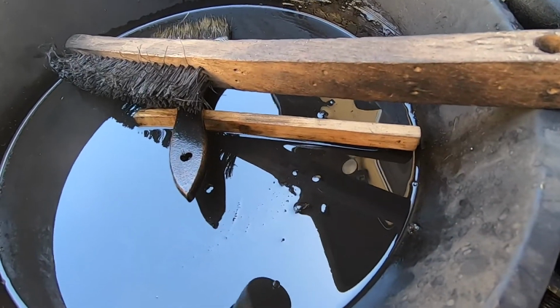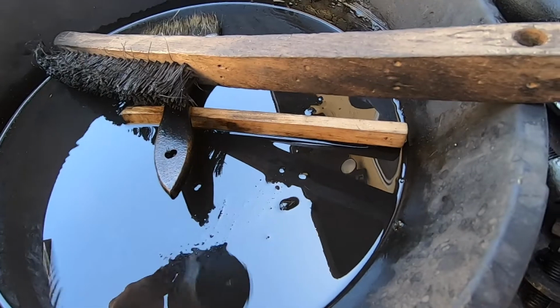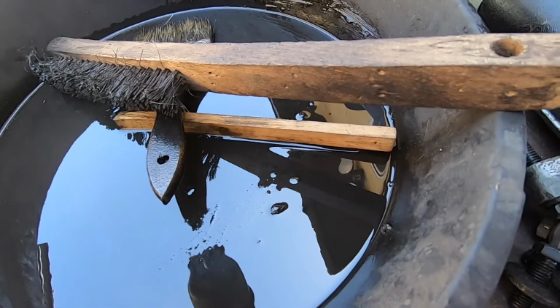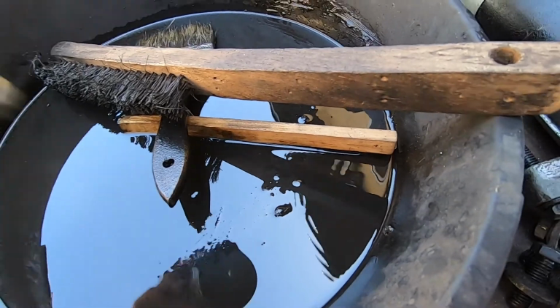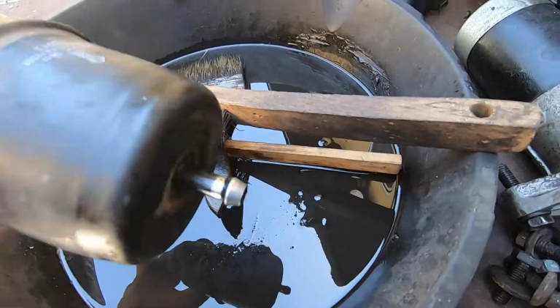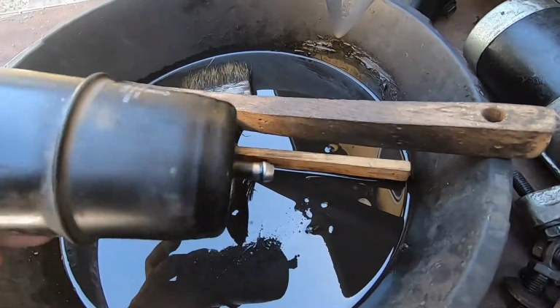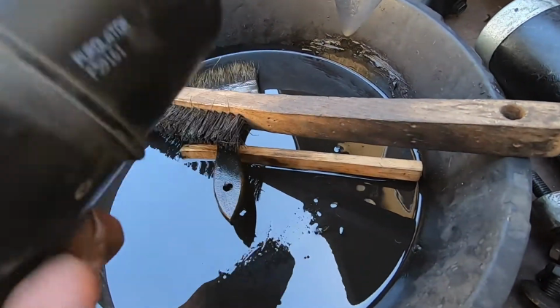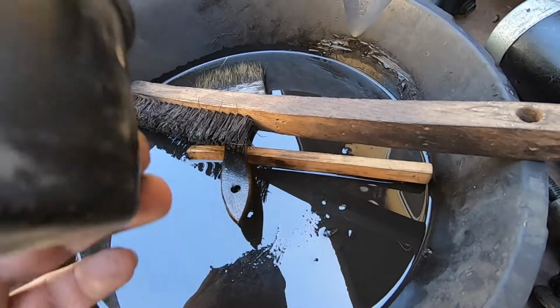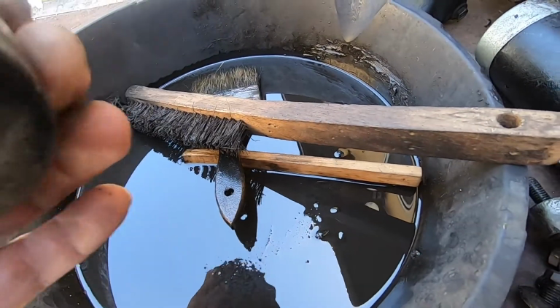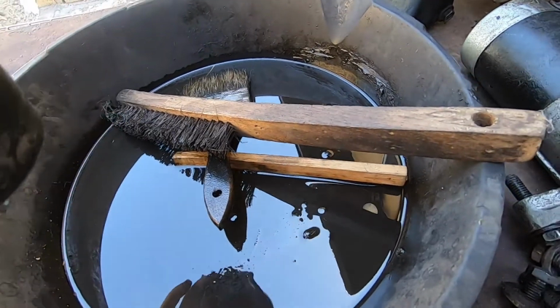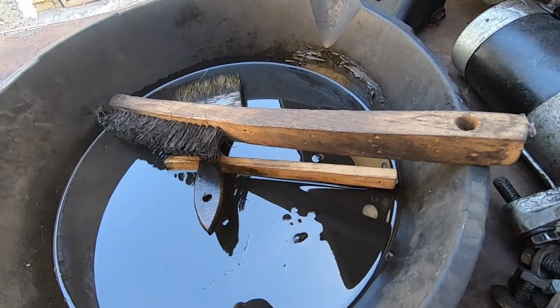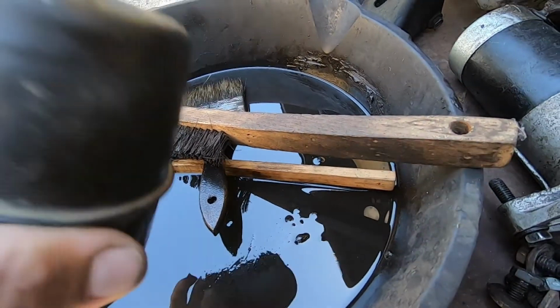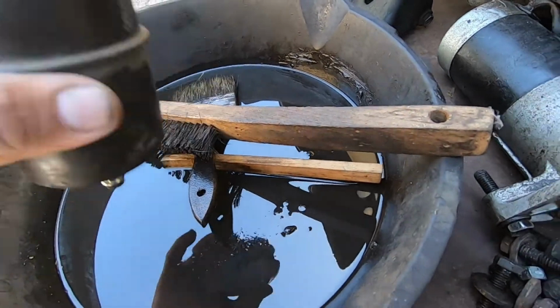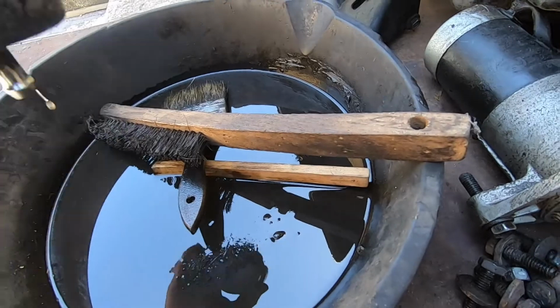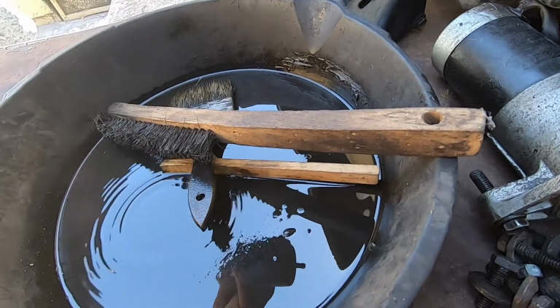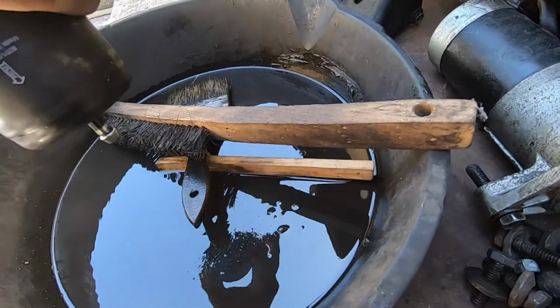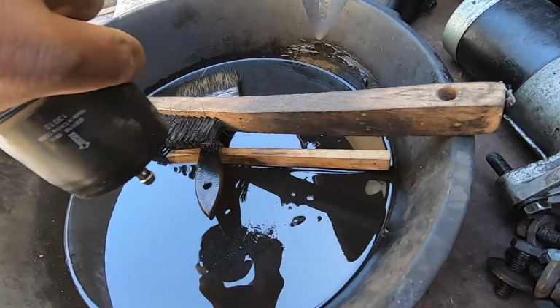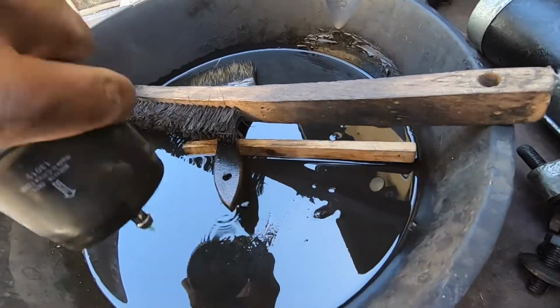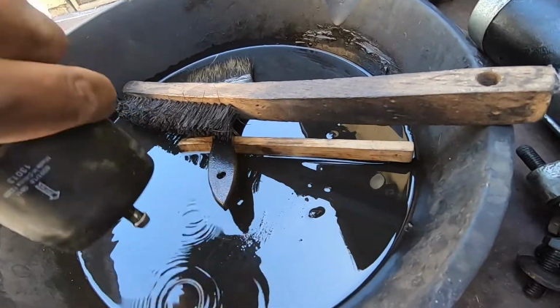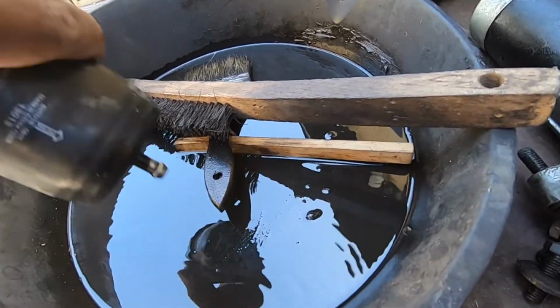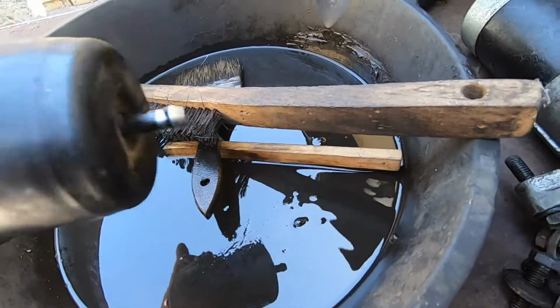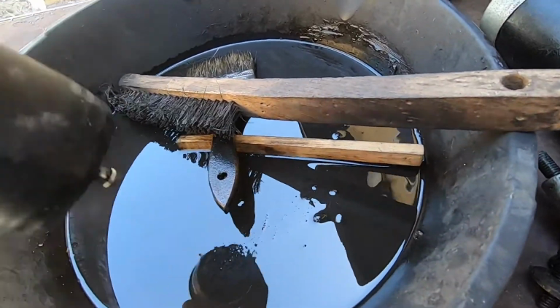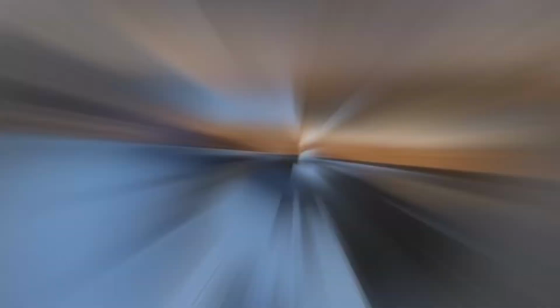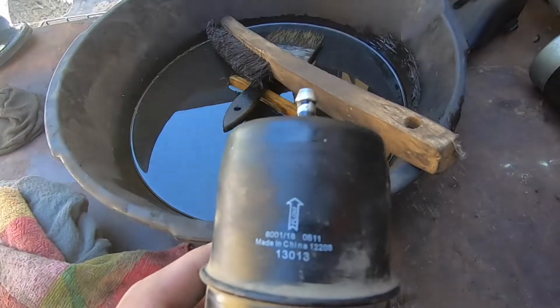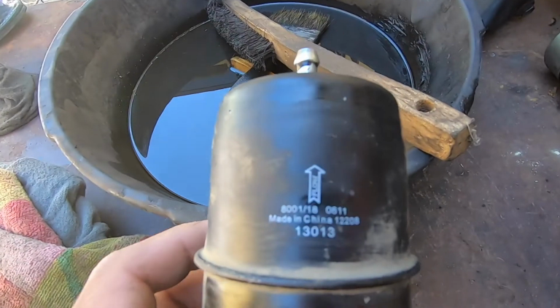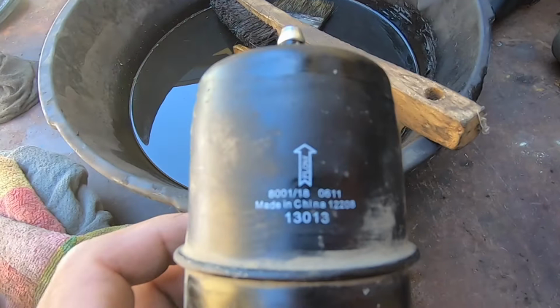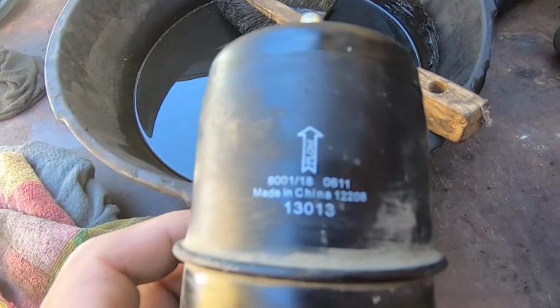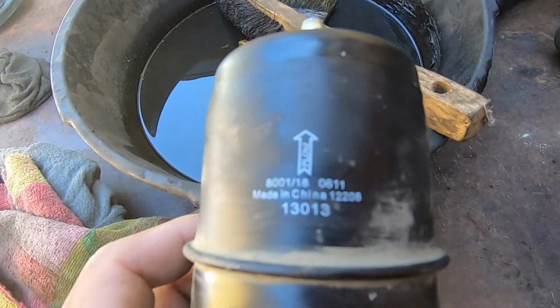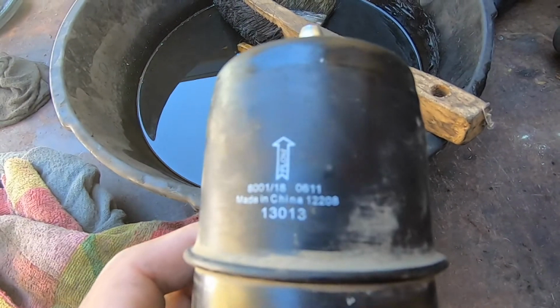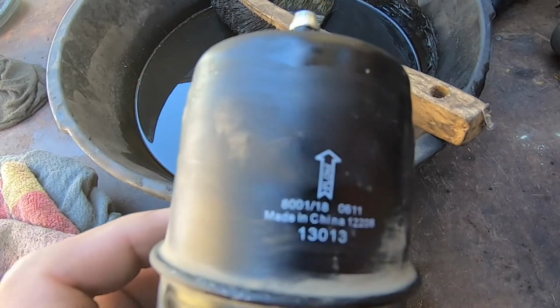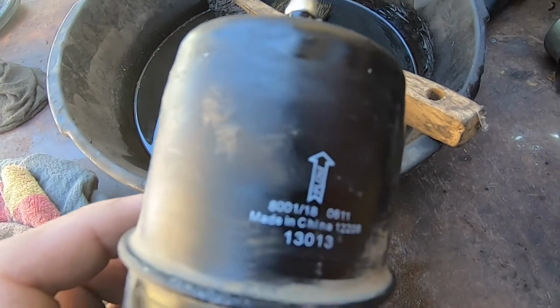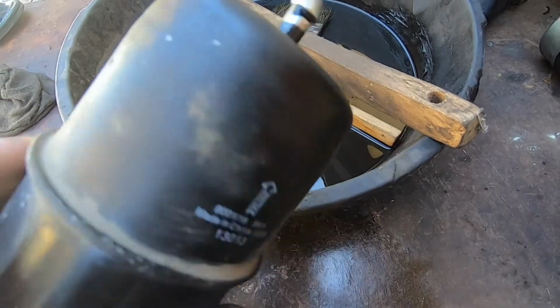Now let me see if there's a way to open this up without using any power tools, because we don't want any sparks or anything on this. And by the way, this is a Chinese filter as well.